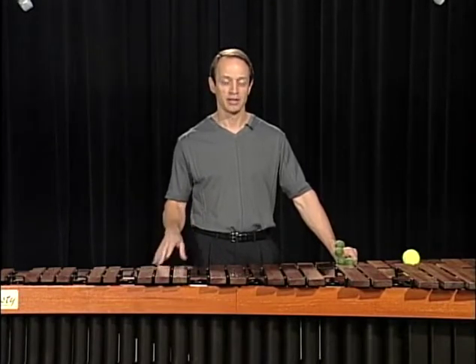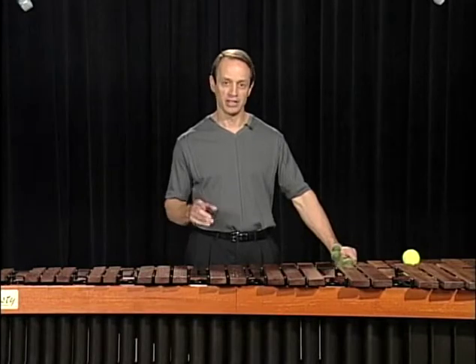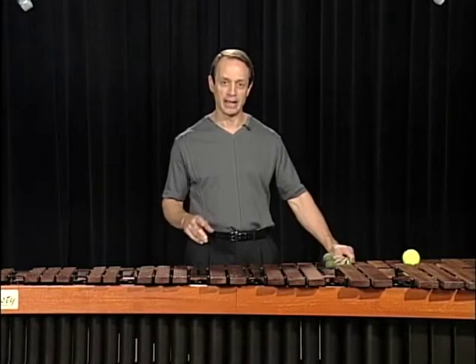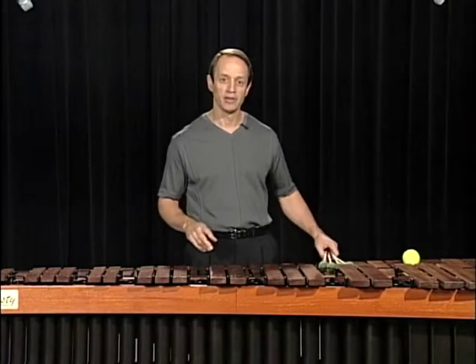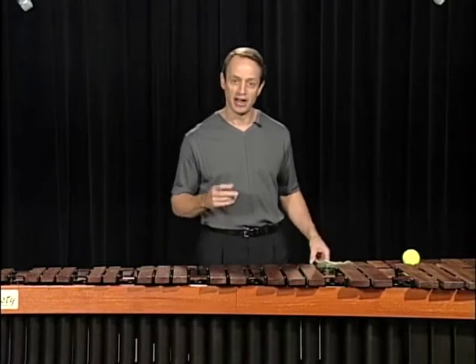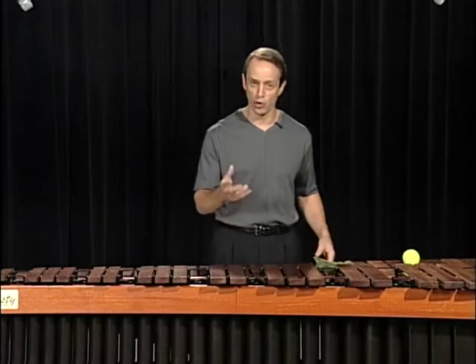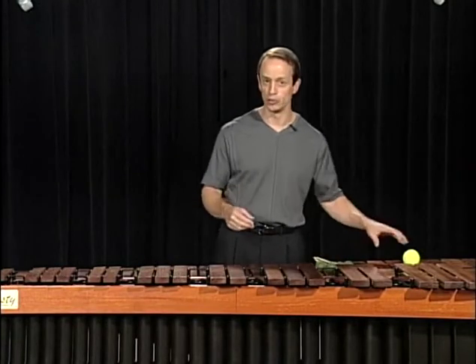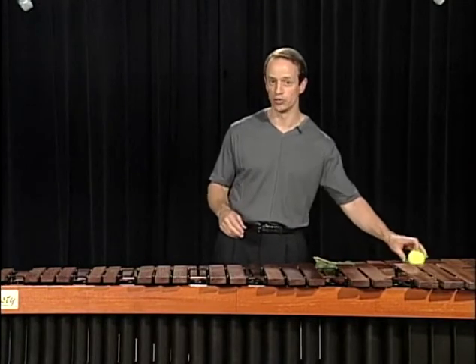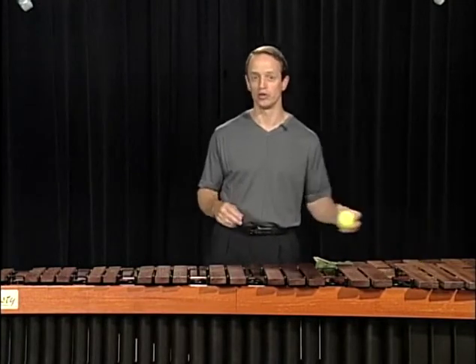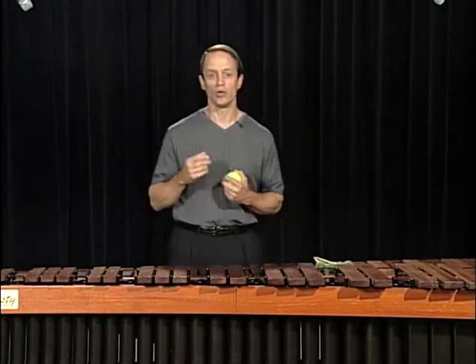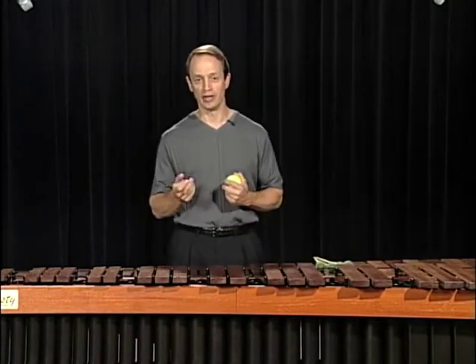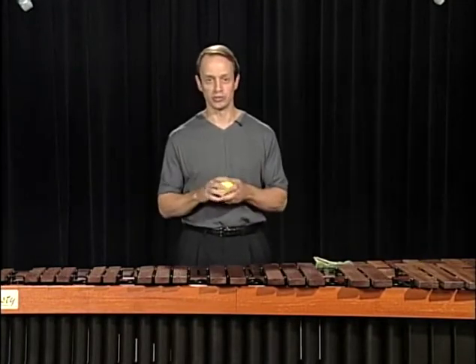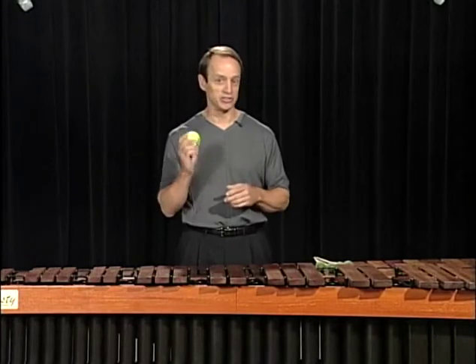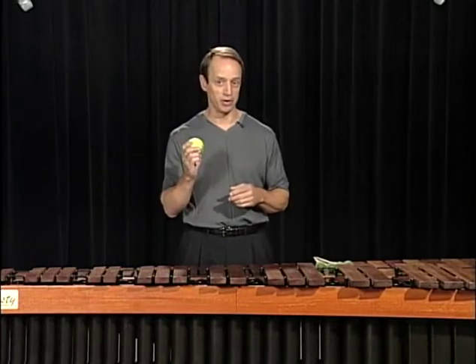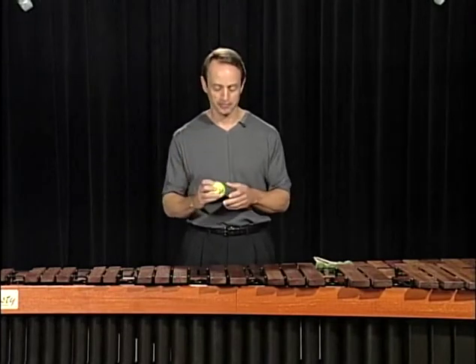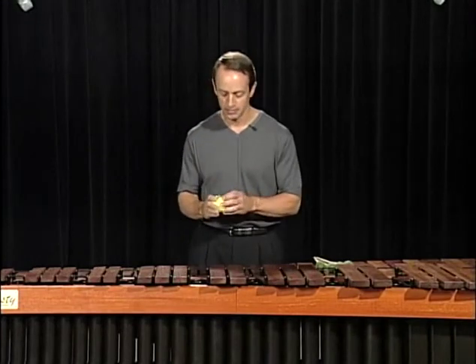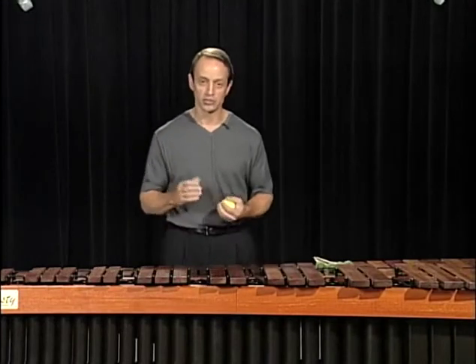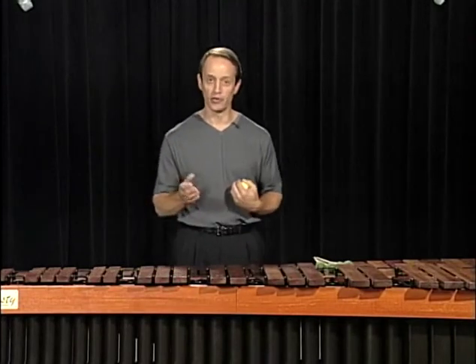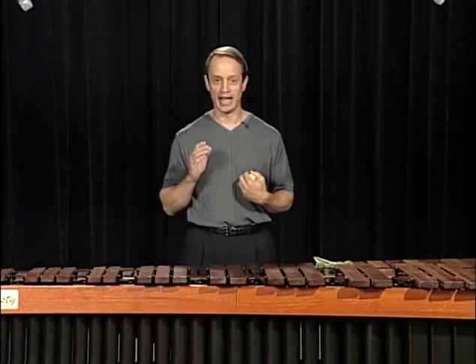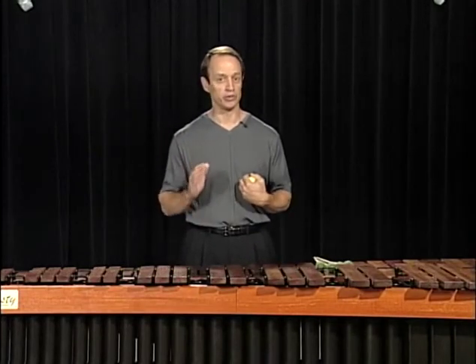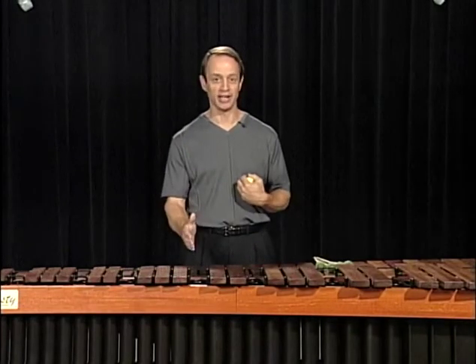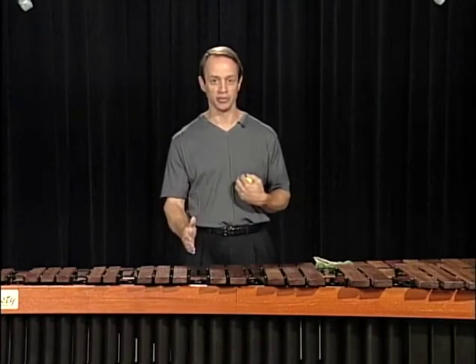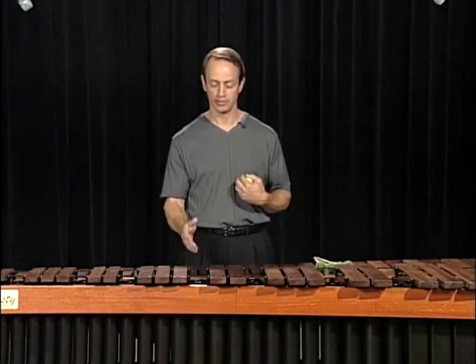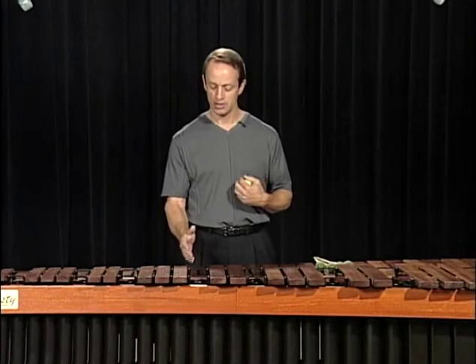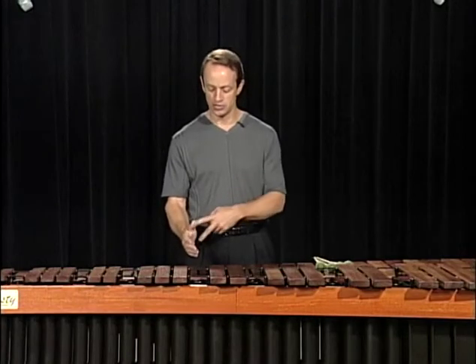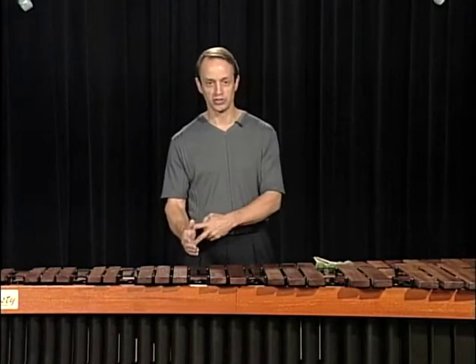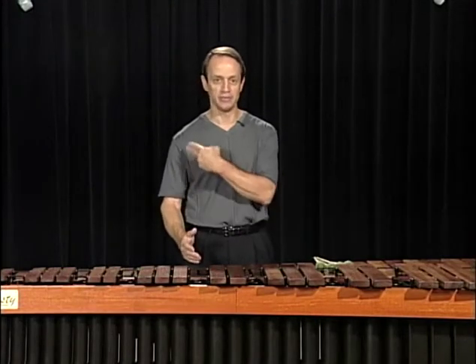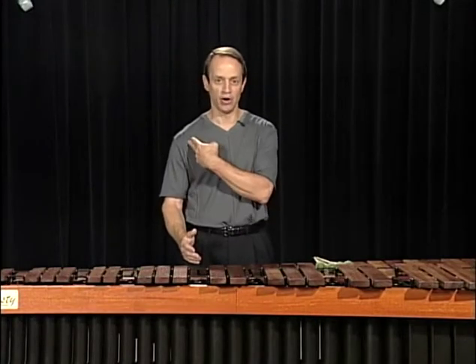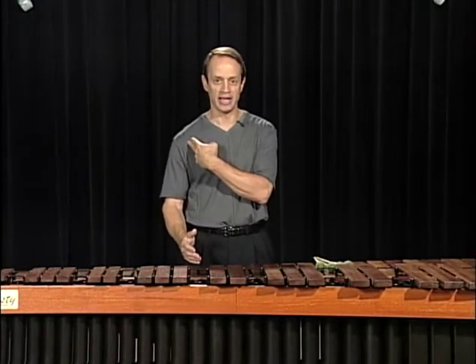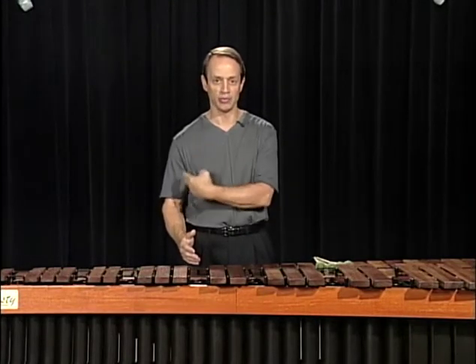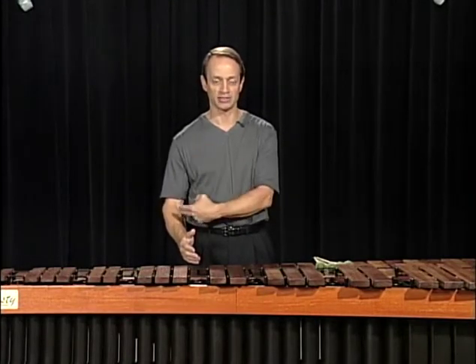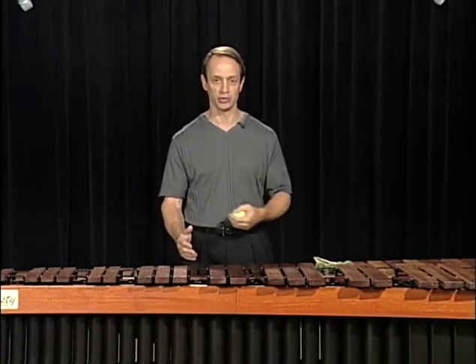To give you an example of how your arm and your wrist is going to work with double lateral strokes, I'm going to use a tennis ball. To start off with, we're going to act like we're shaking hands with someone. Notice that the wrist is straight and the arm is hanging relaxed from the shoulder.